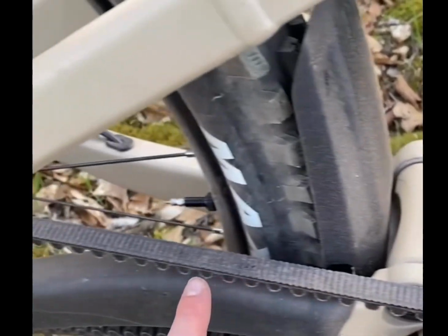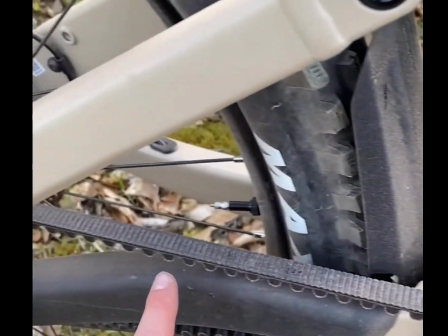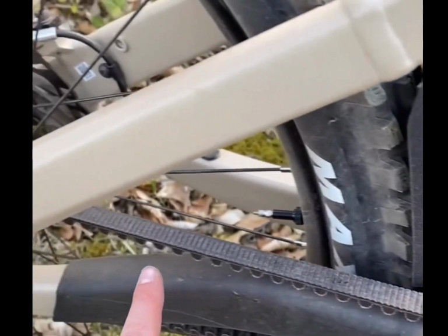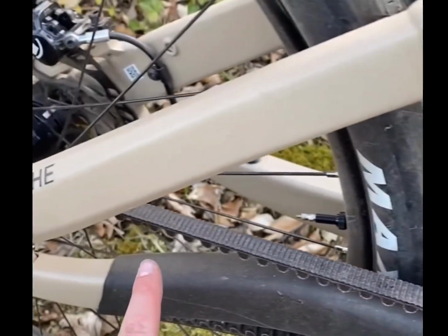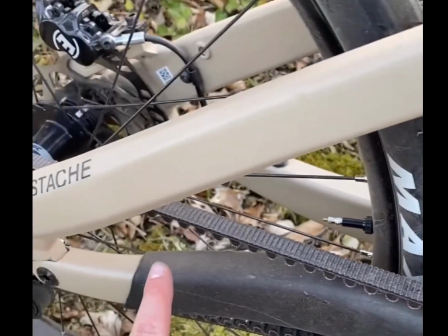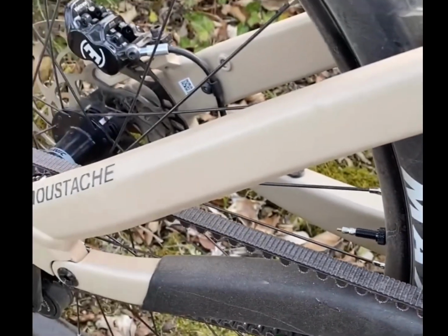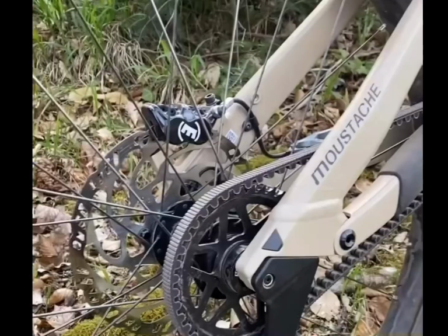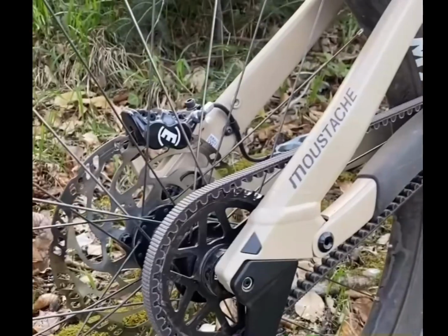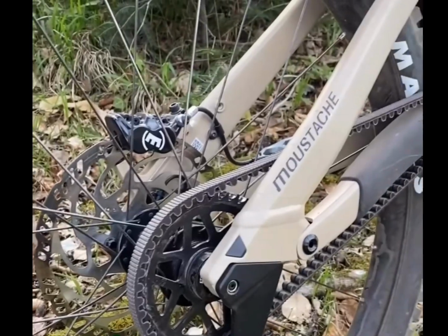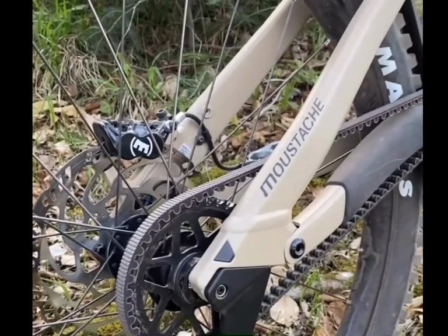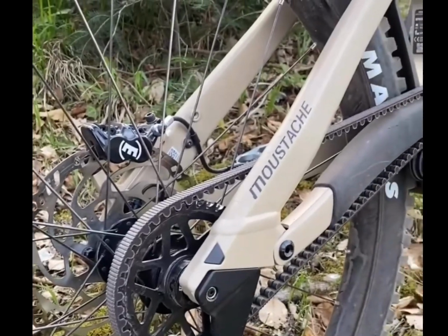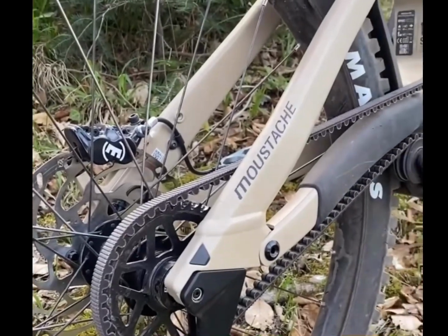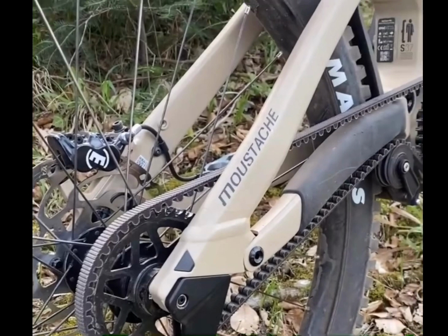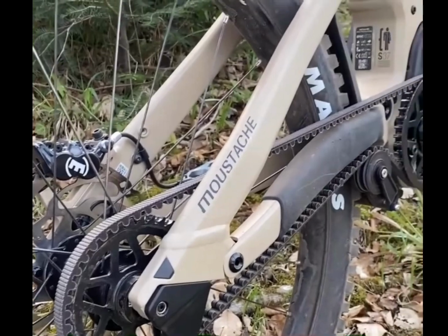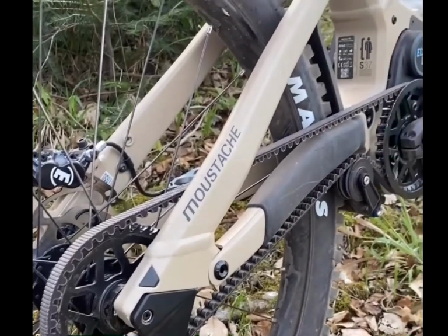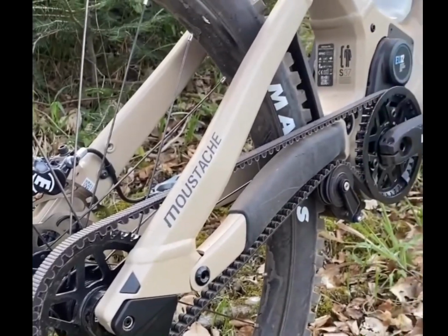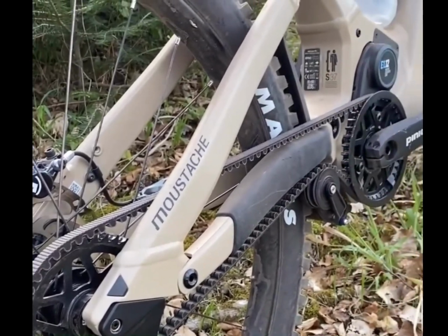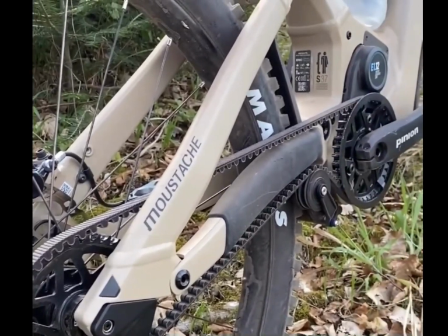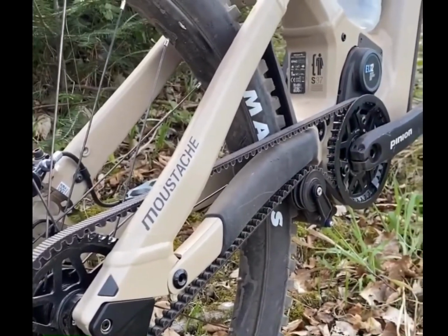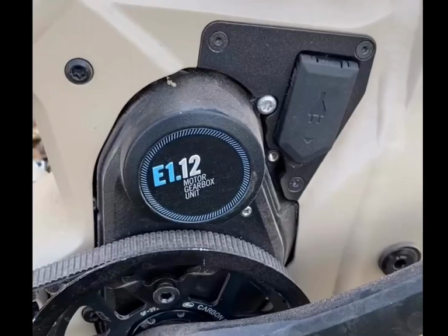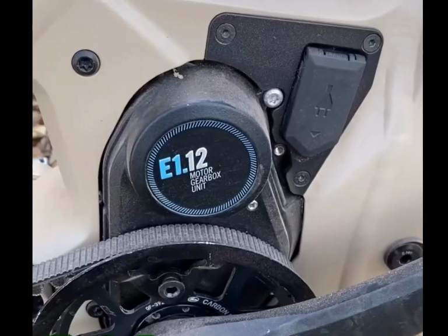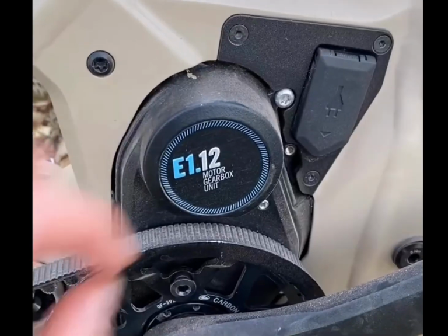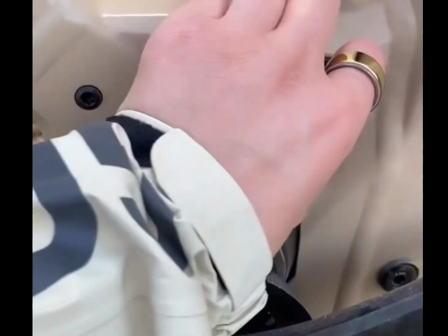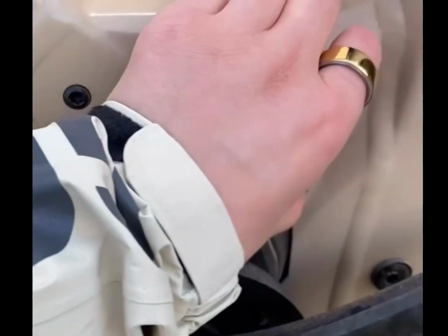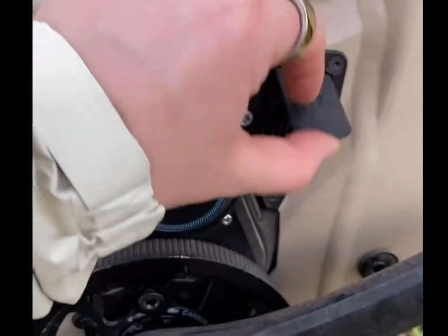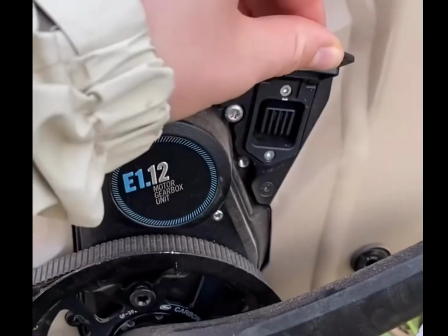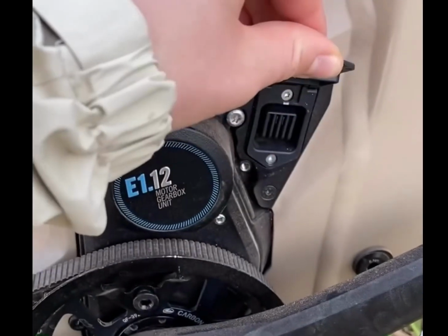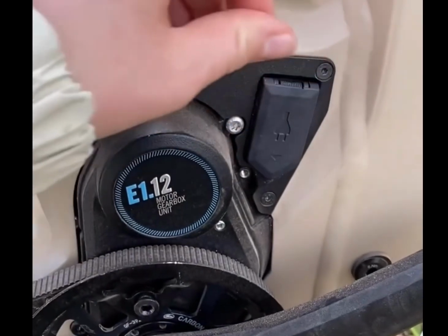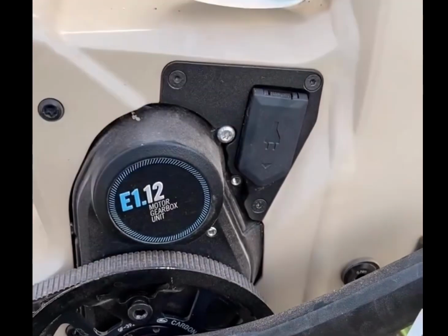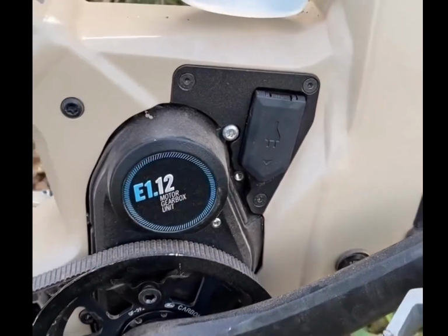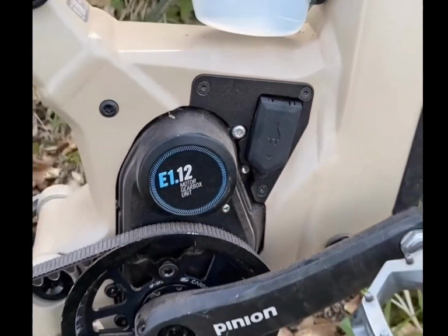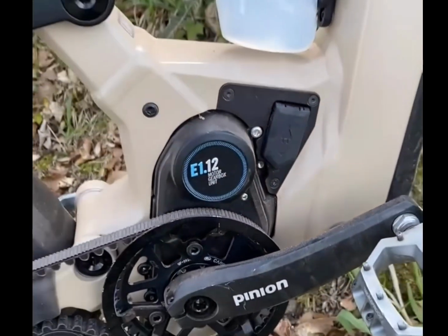Another standout feature is the Gates Belt Drive, available on certain versions. It's clean, silent, and maintenance-free, making it perfect for hassle-free riding.